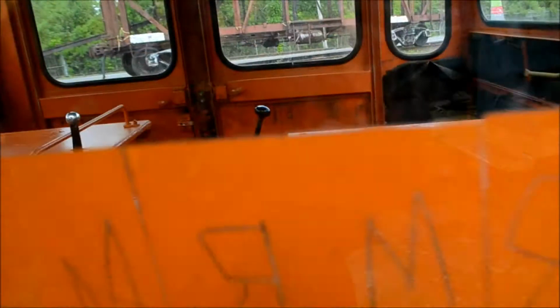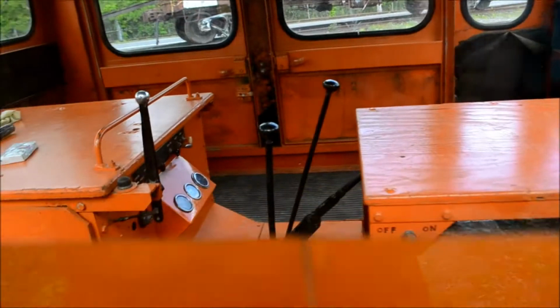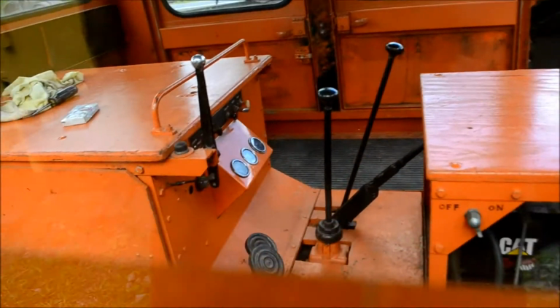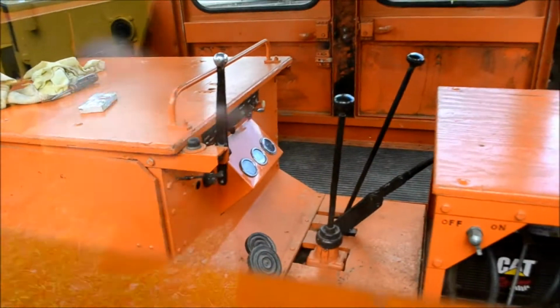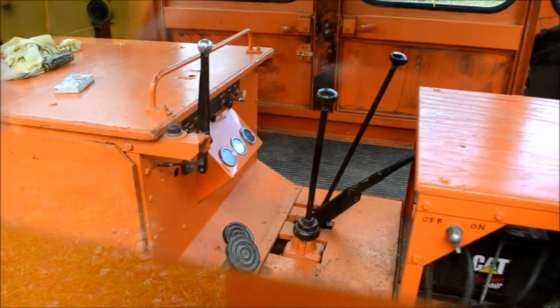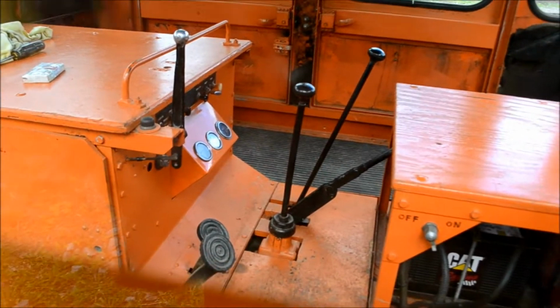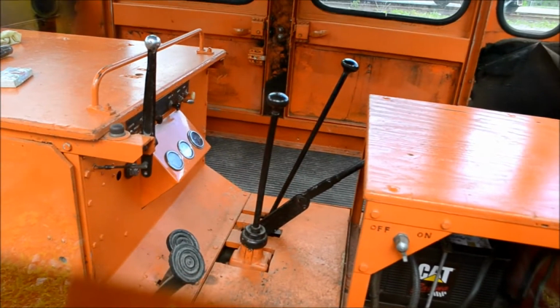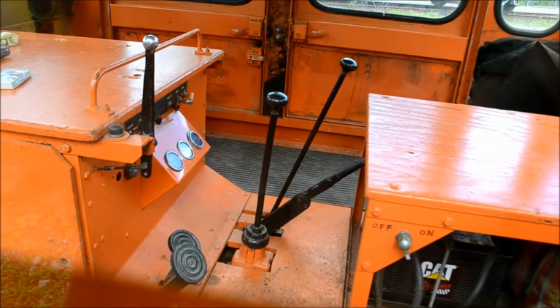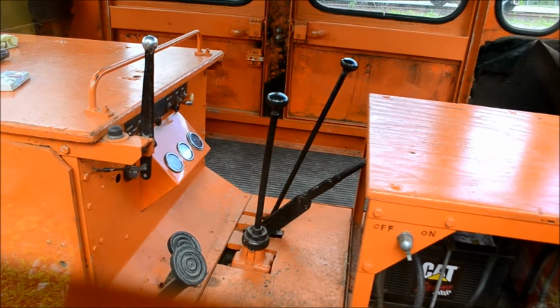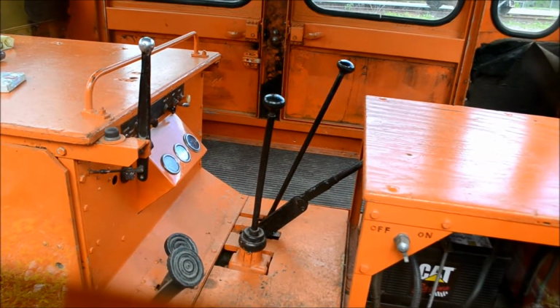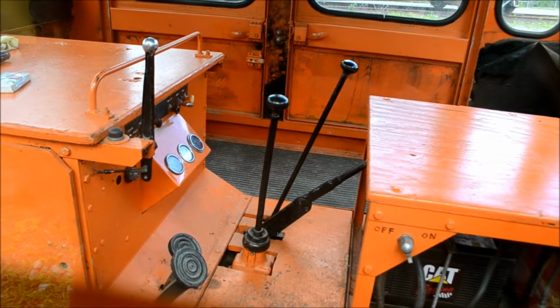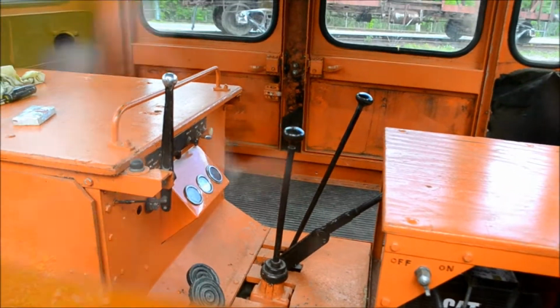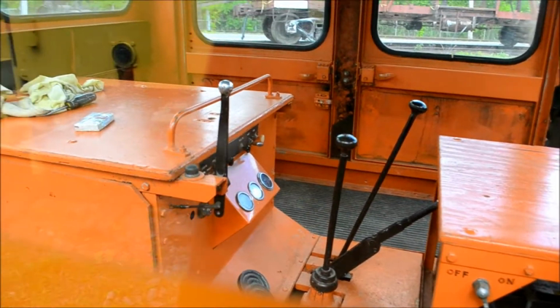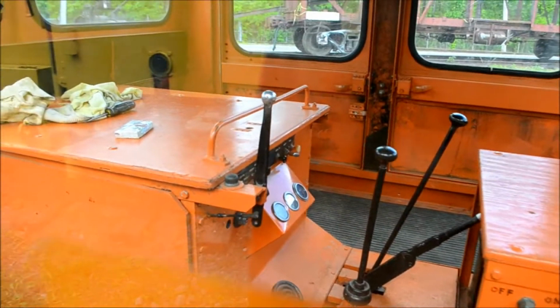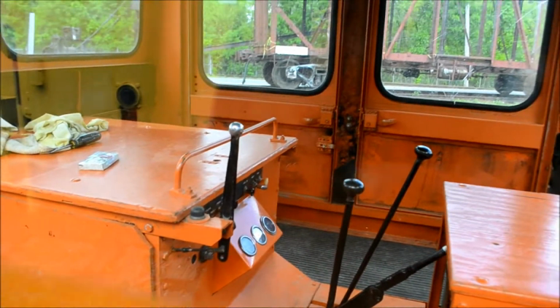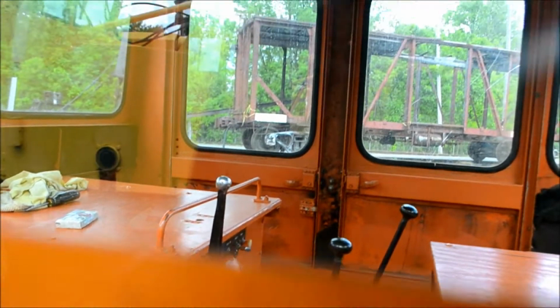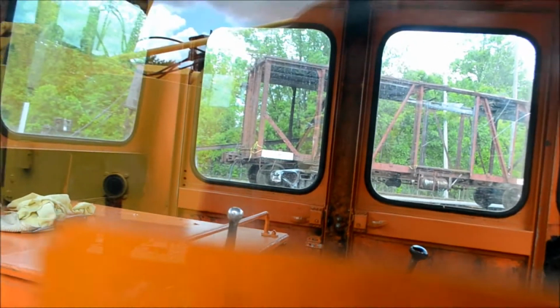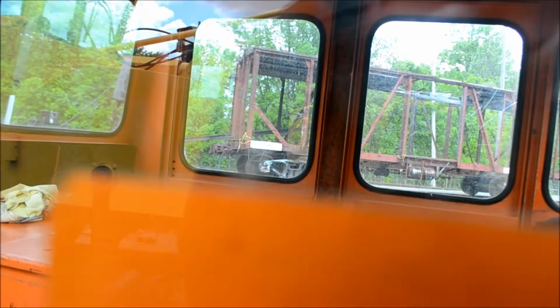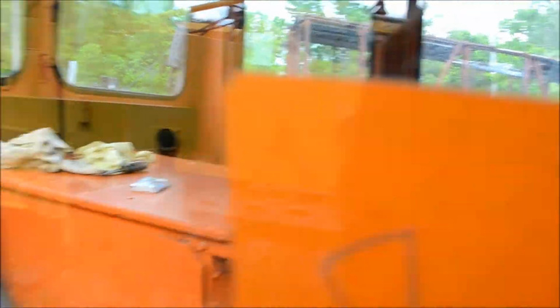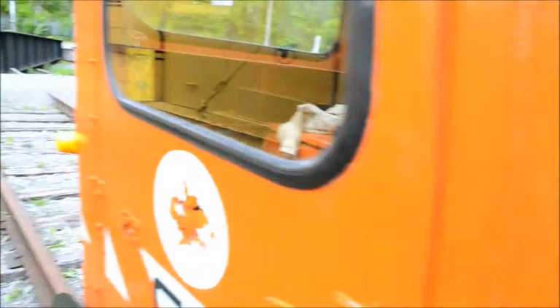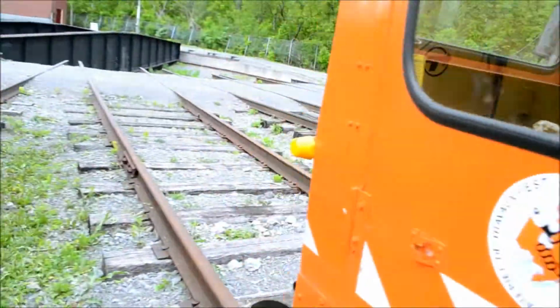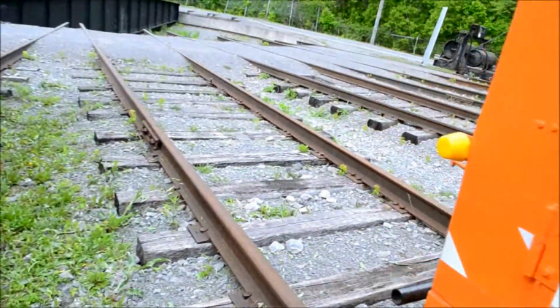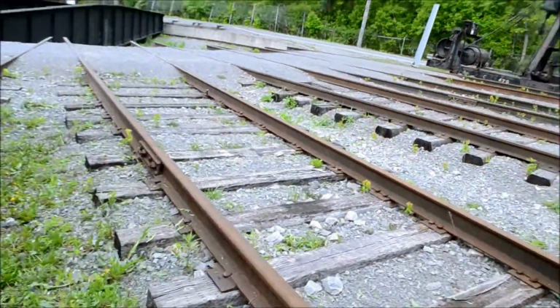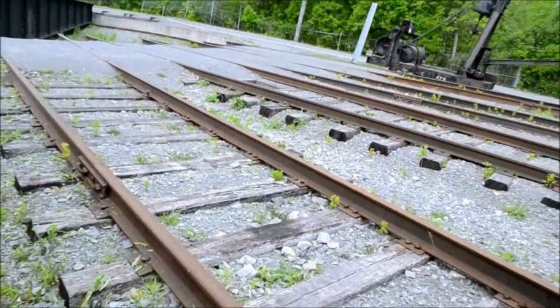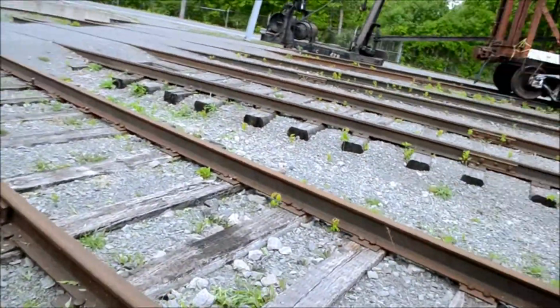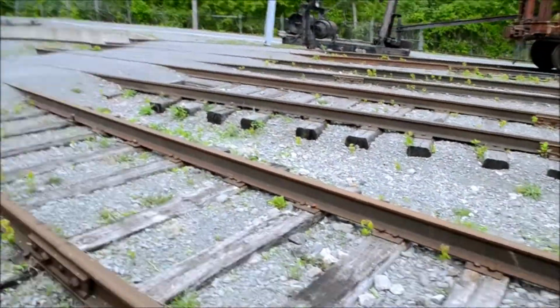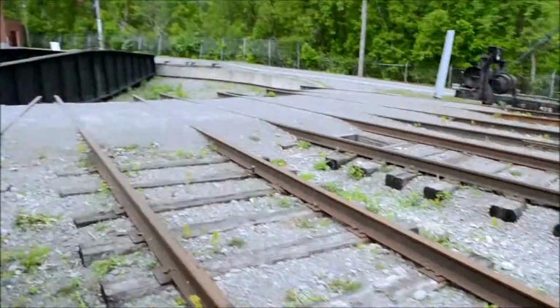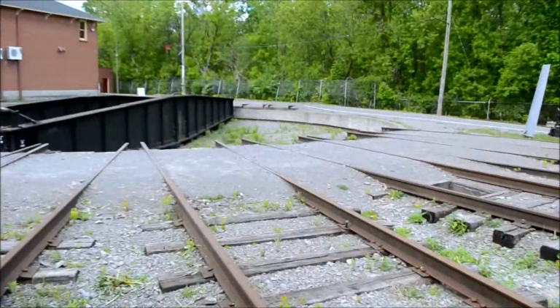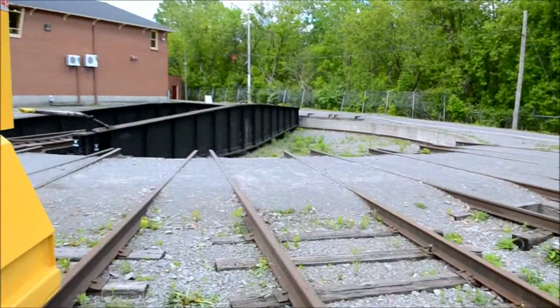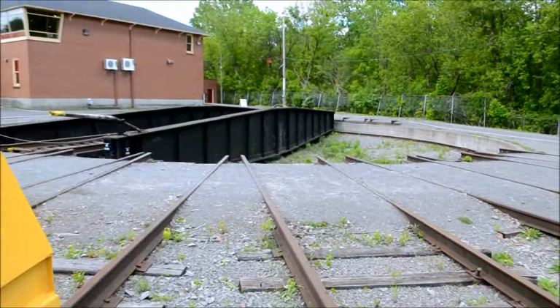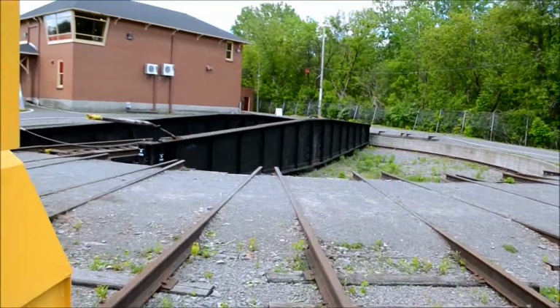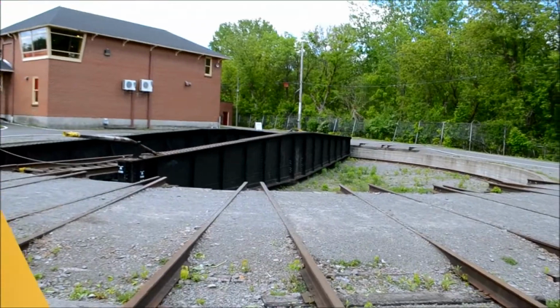Look at that — look at the operation on that! There's a nice old turntable there.